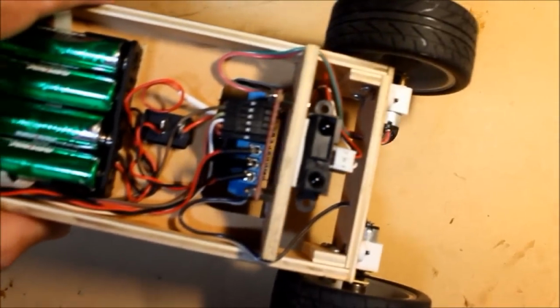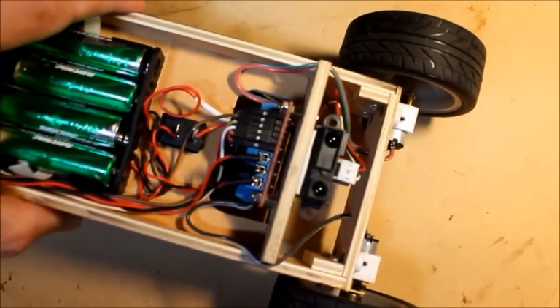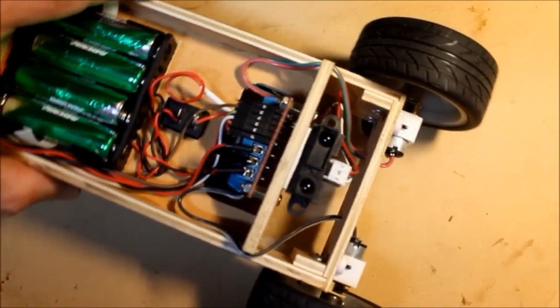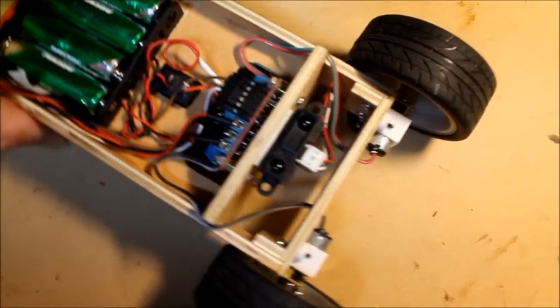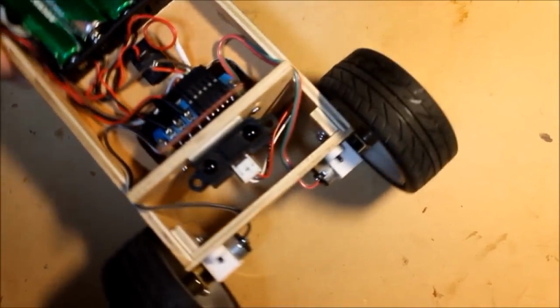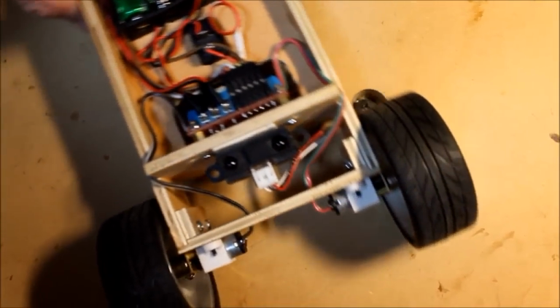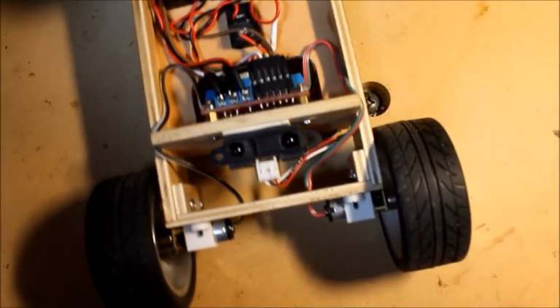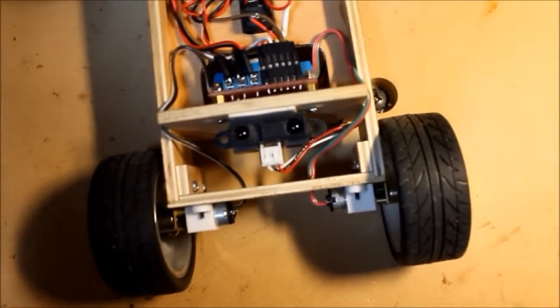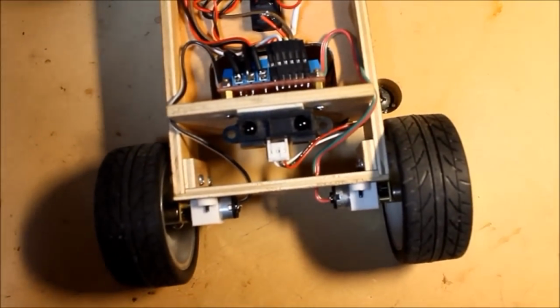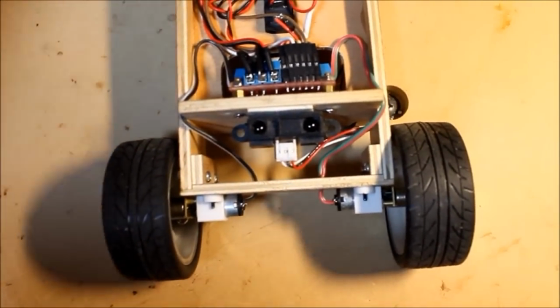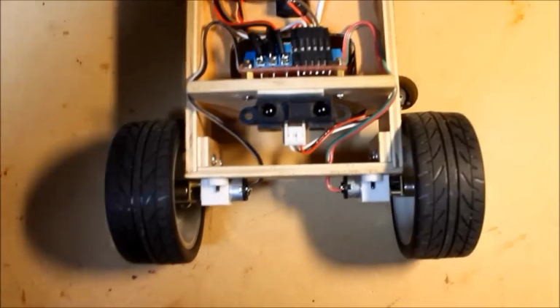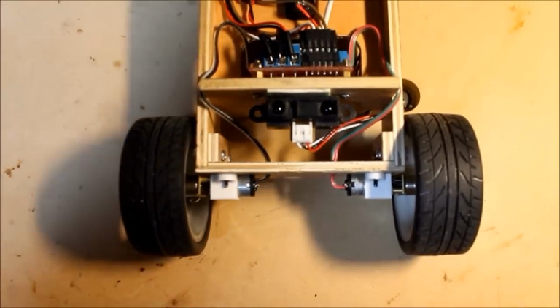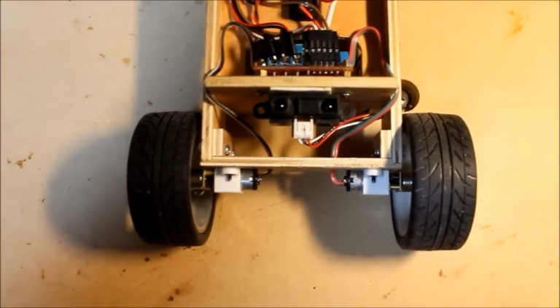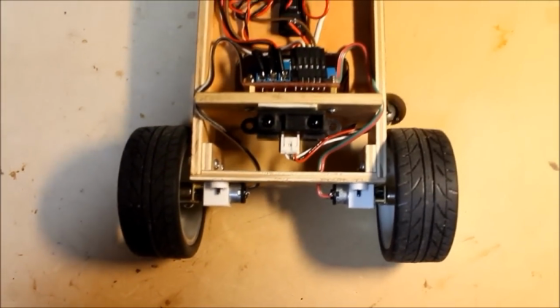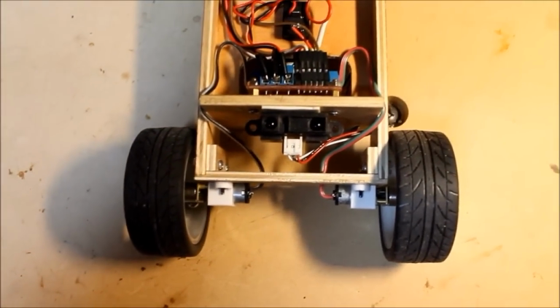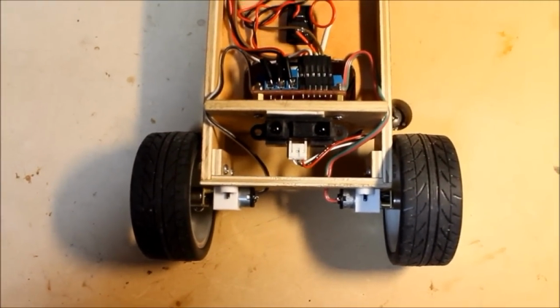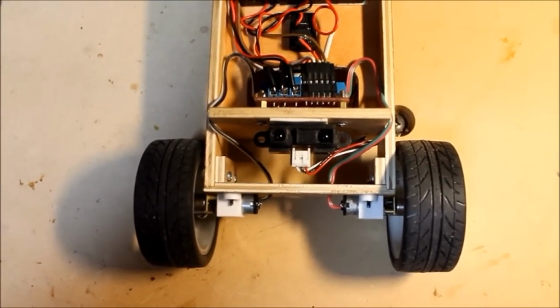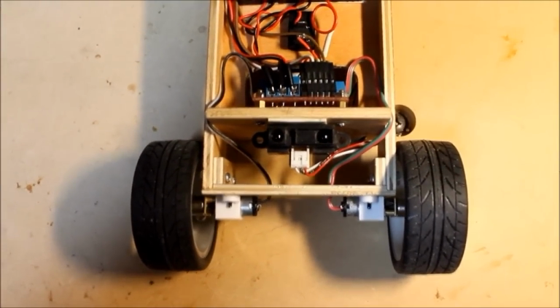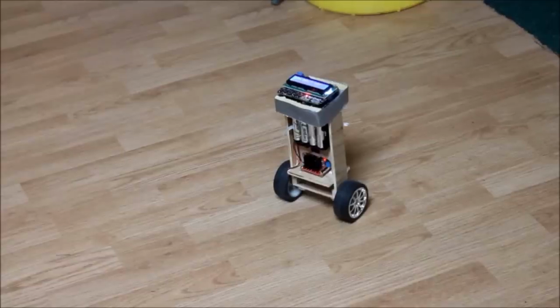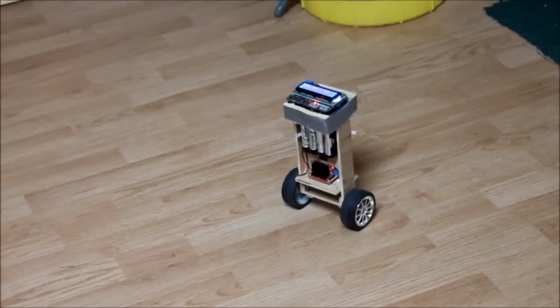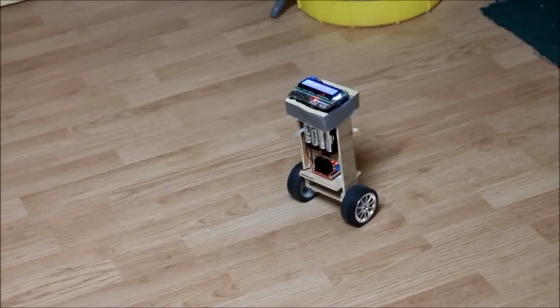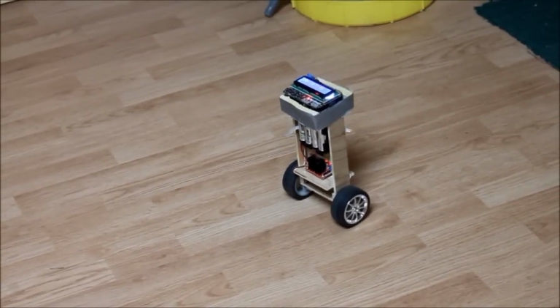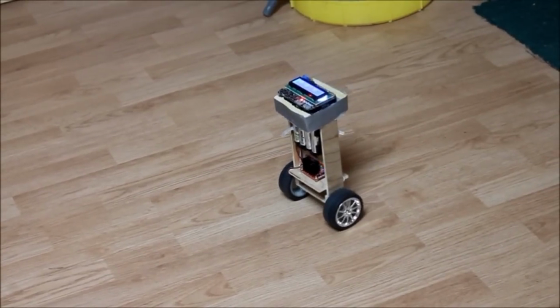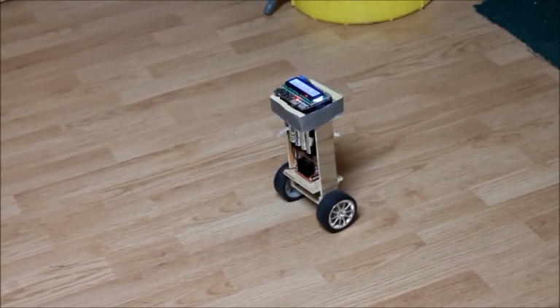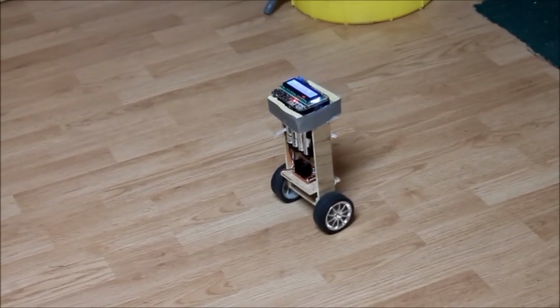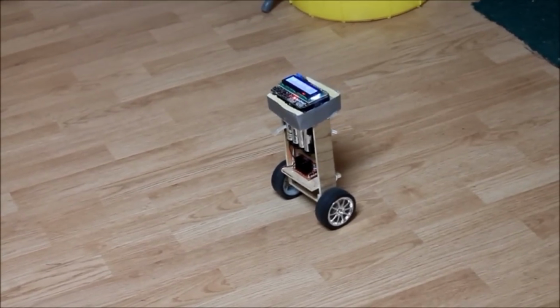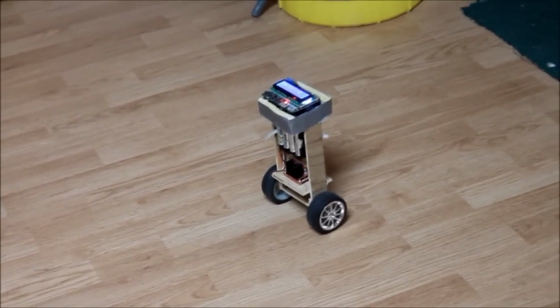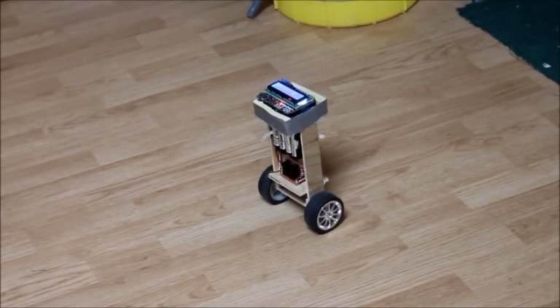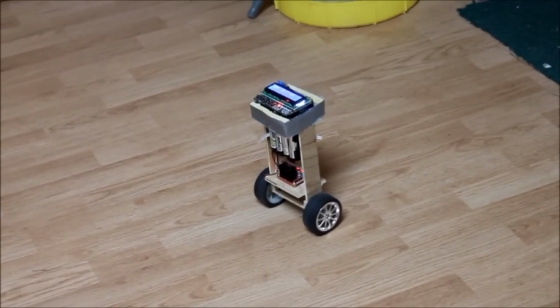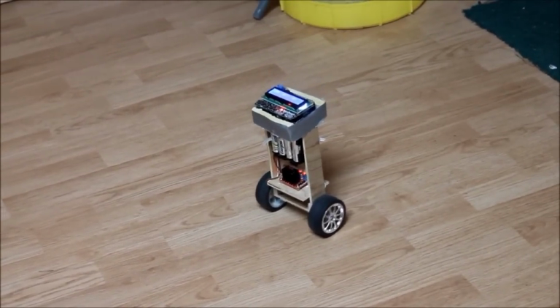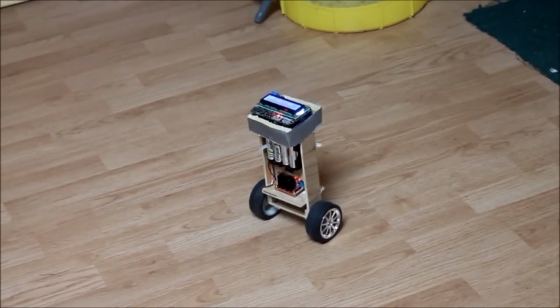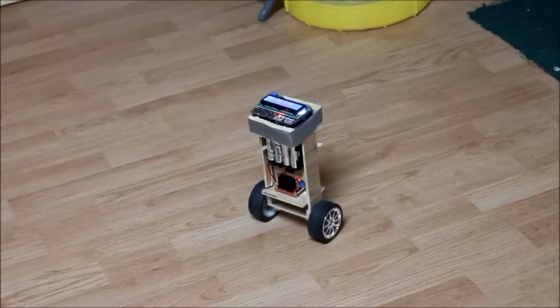What you see here is that same car fitted with a pair of N20 gear motors that can readily be found on eBay. Here's a quick preview of the car running on the N20 wheelset.